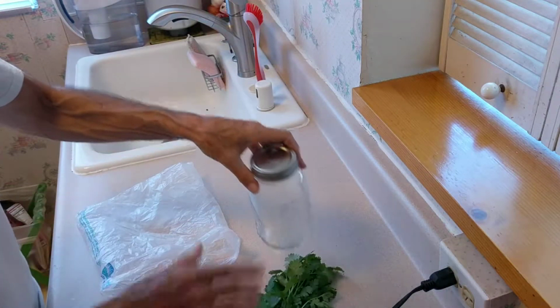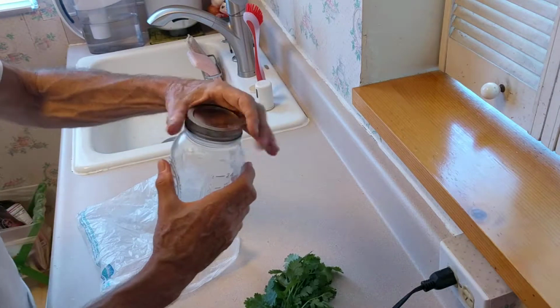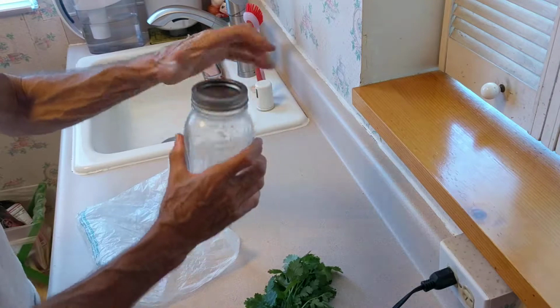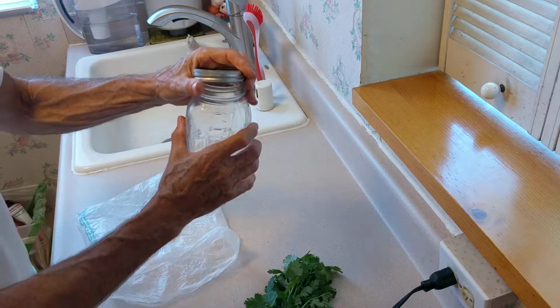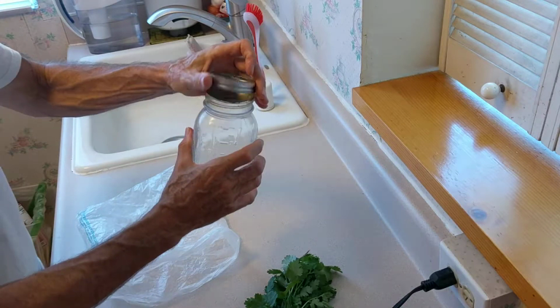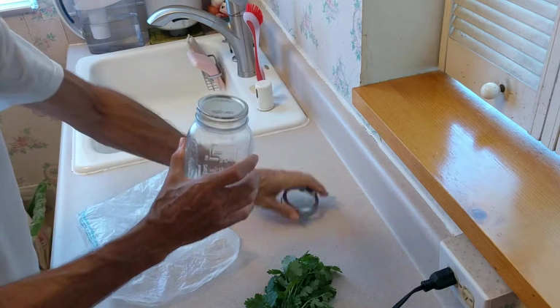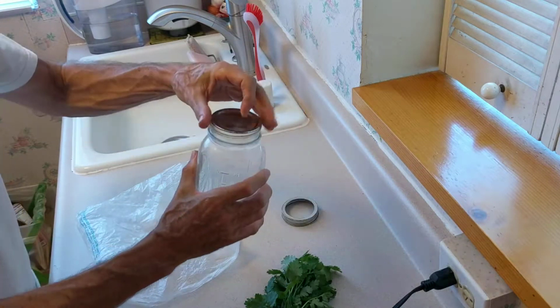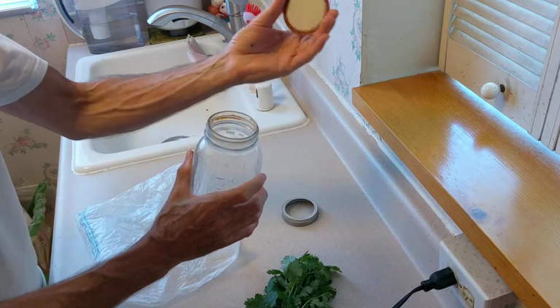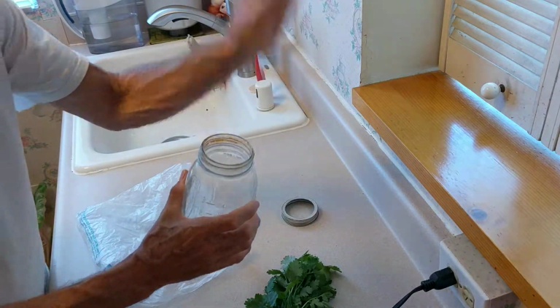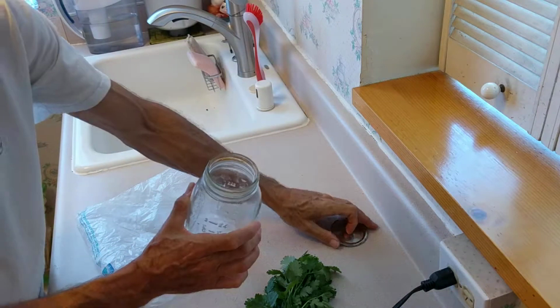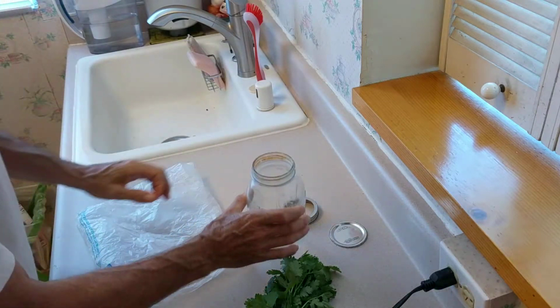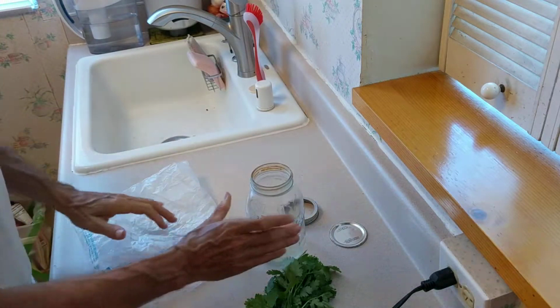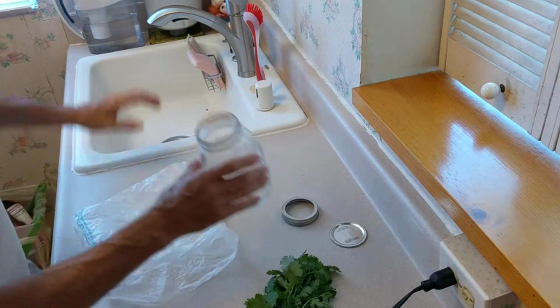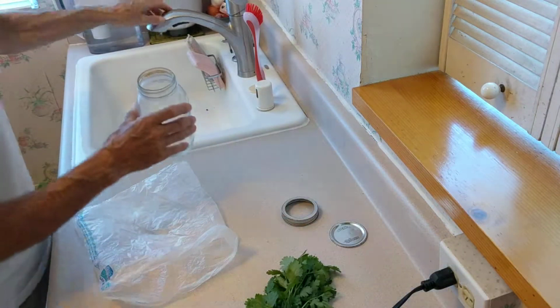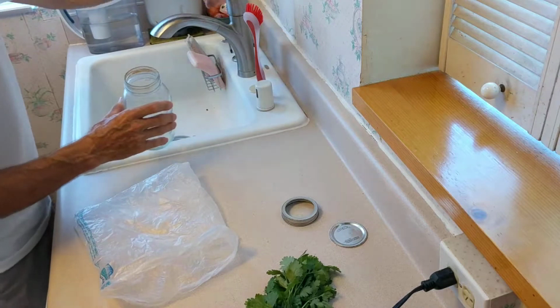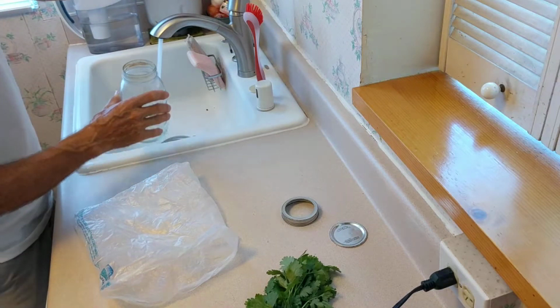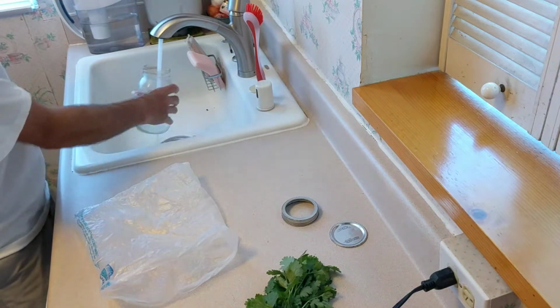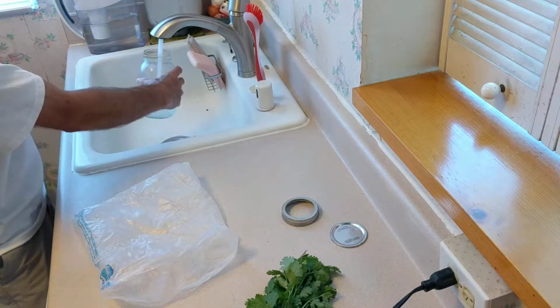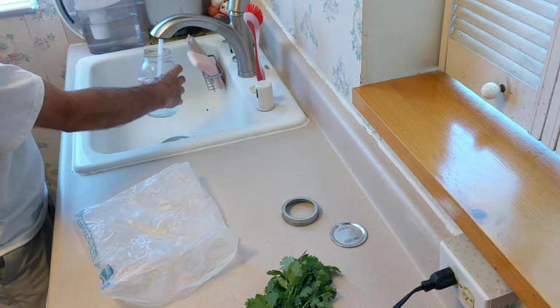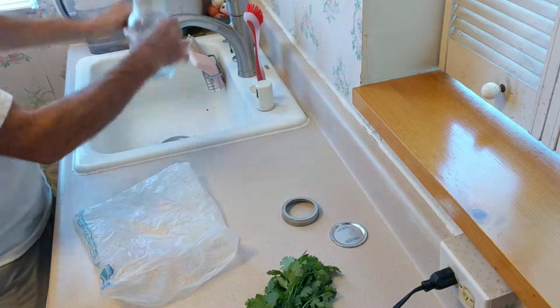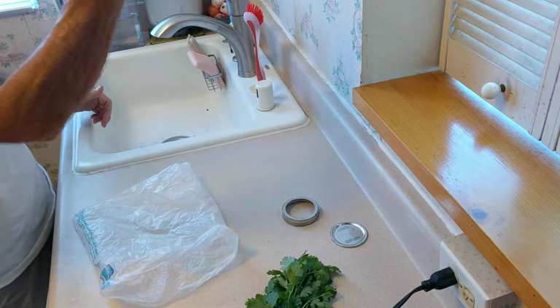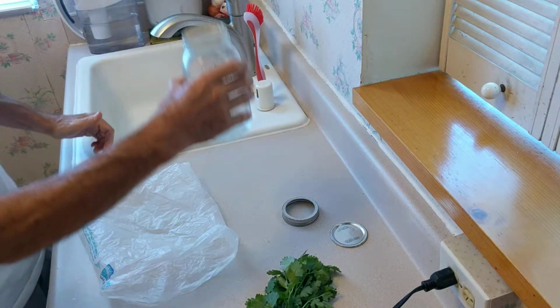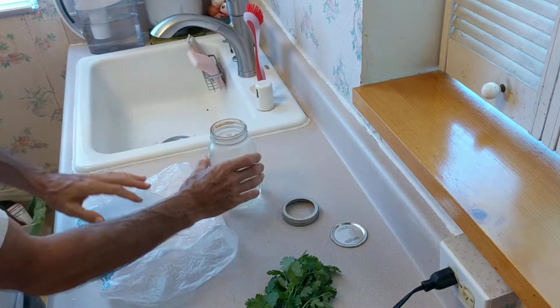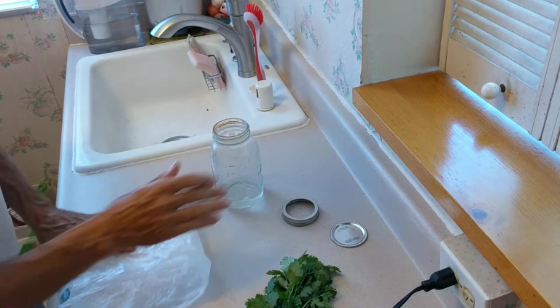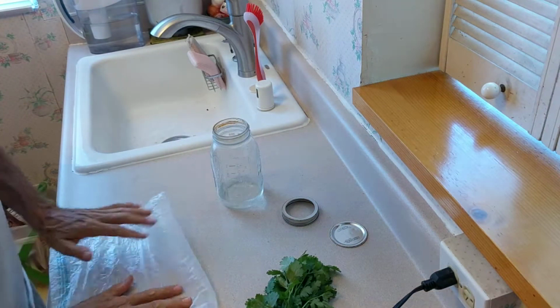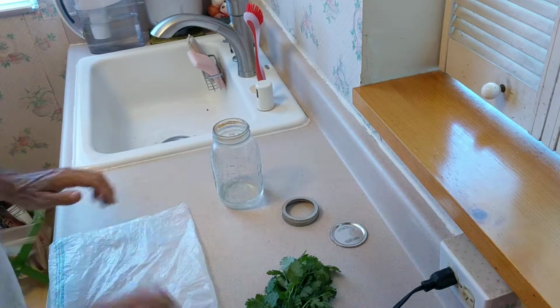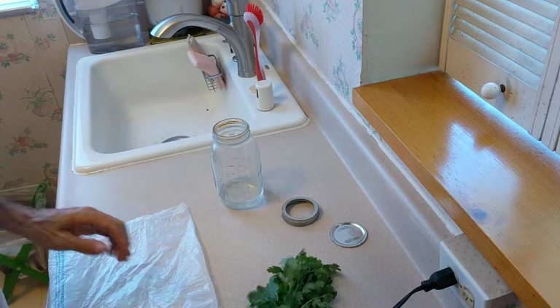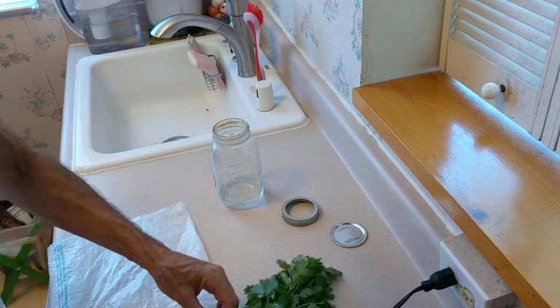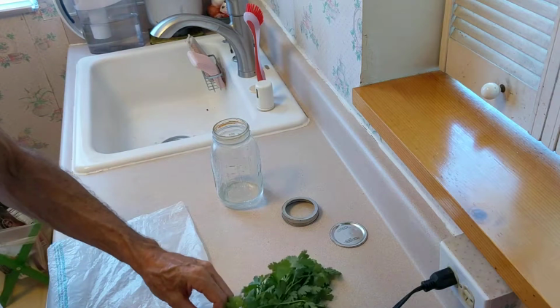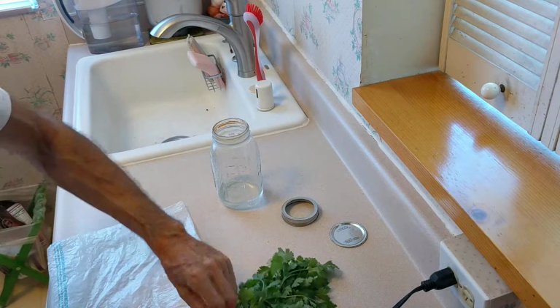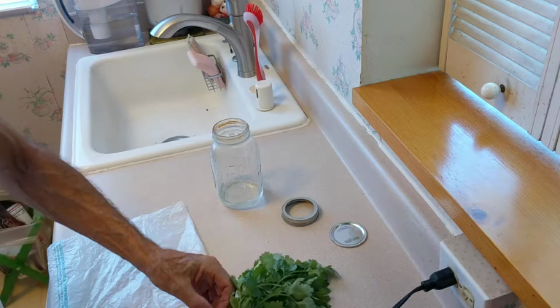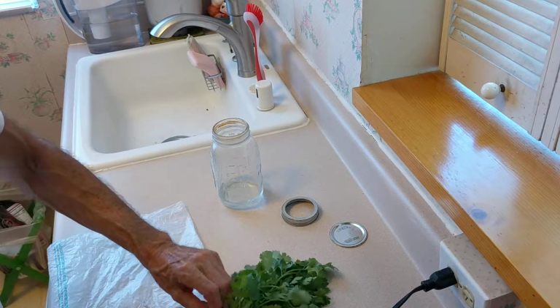What I'm going to do is take just a mason jar. I'm going to not use this part. I'm going to put a little bit of water in the bottom — about like that.